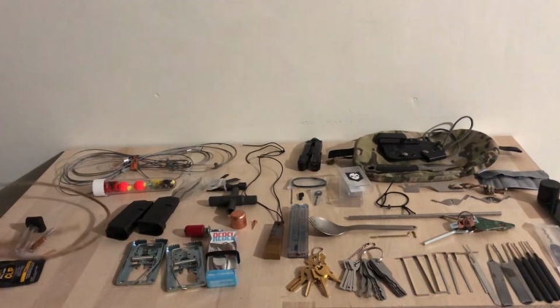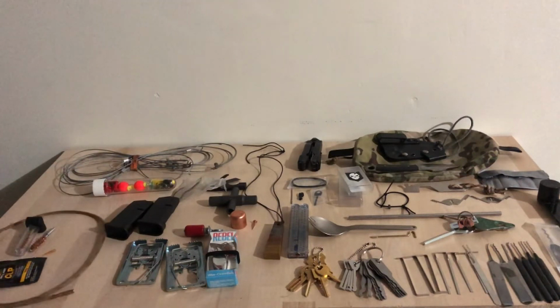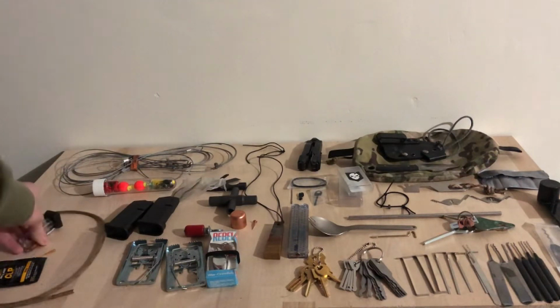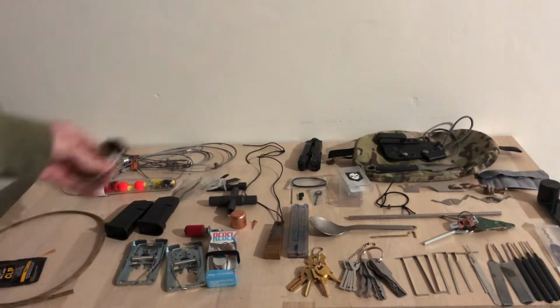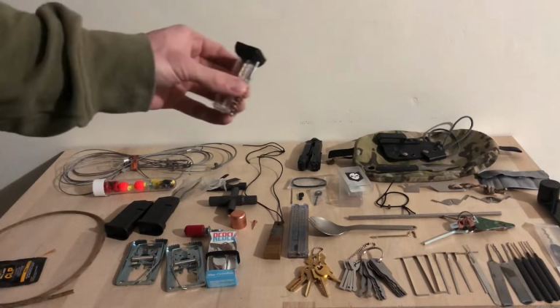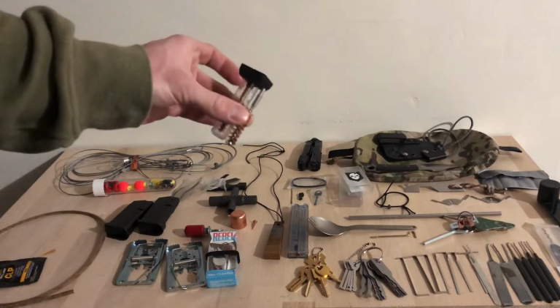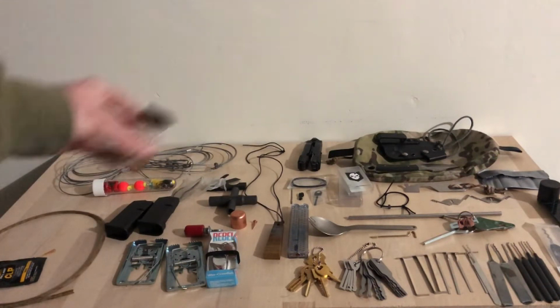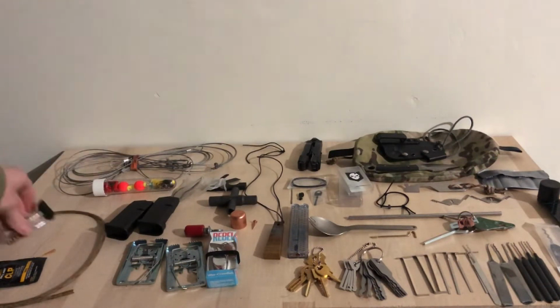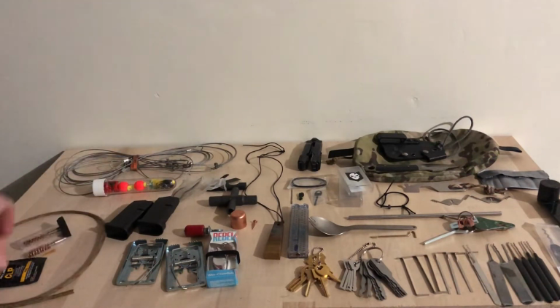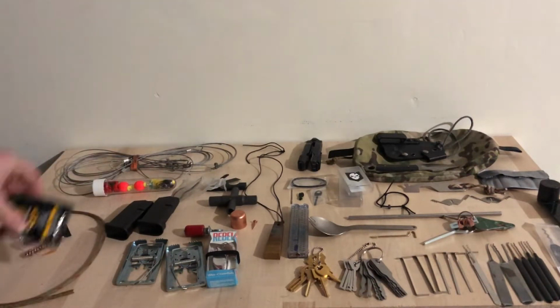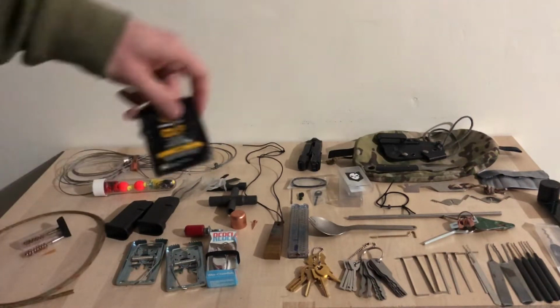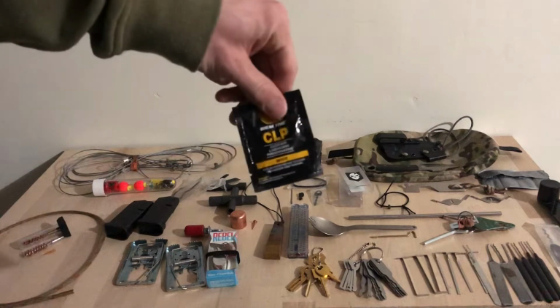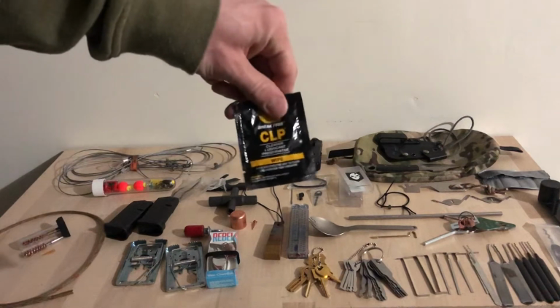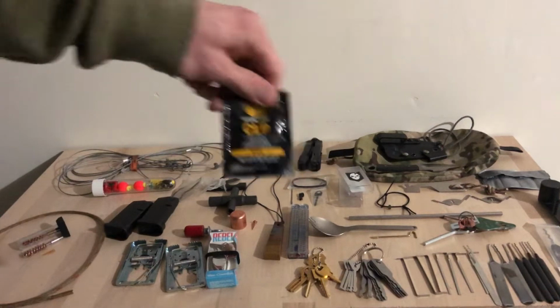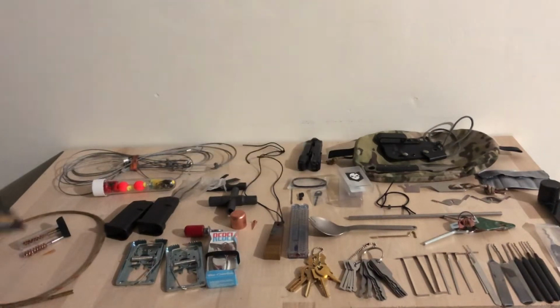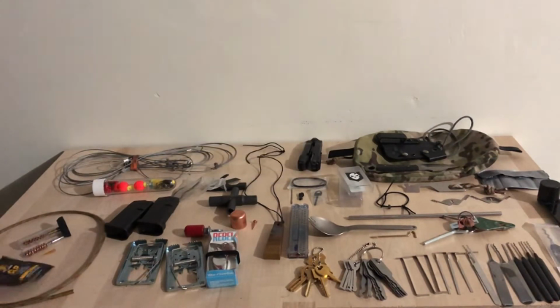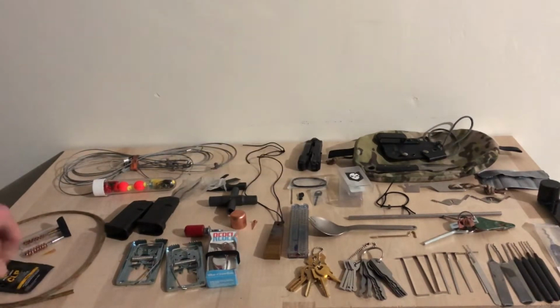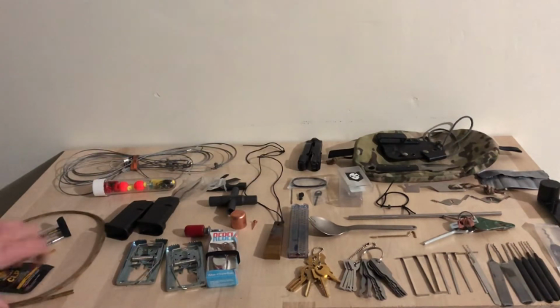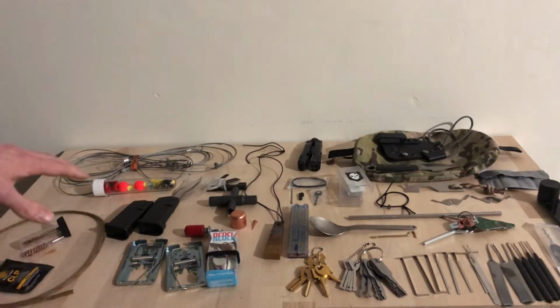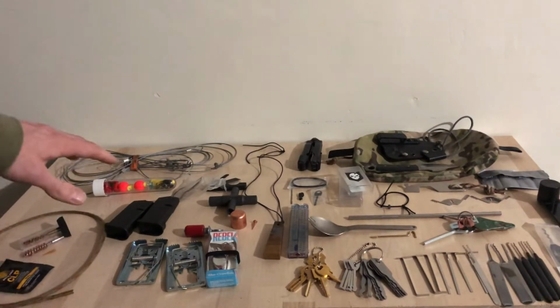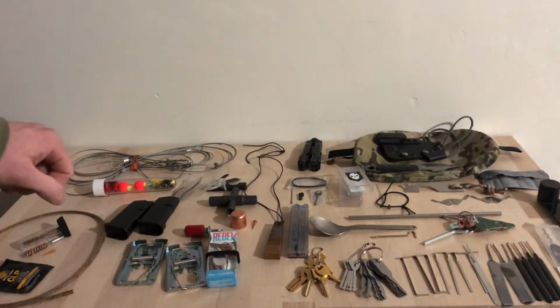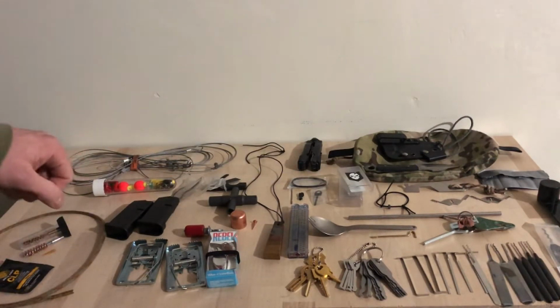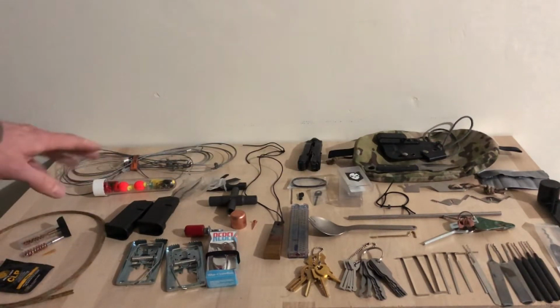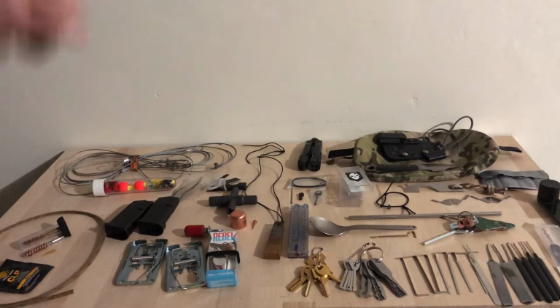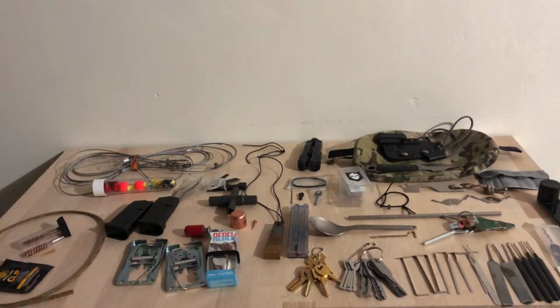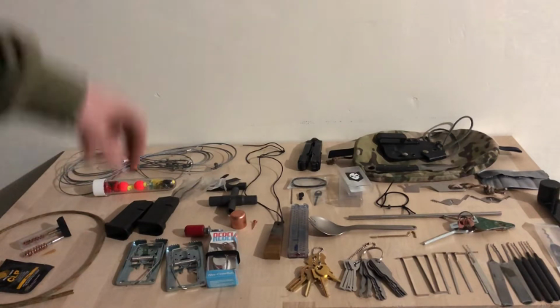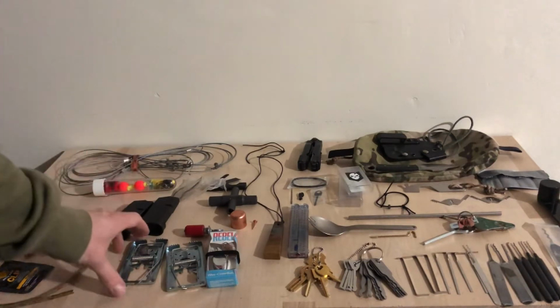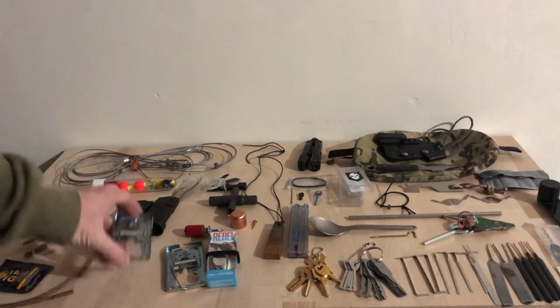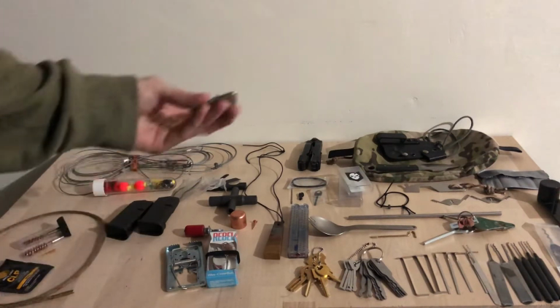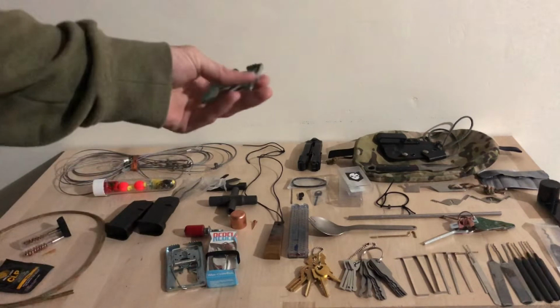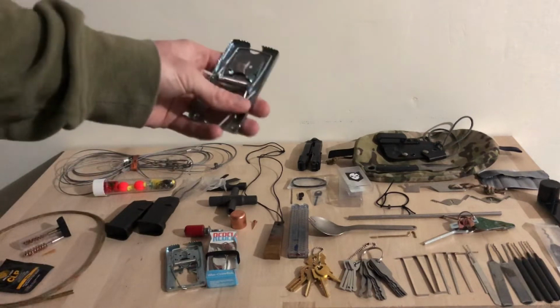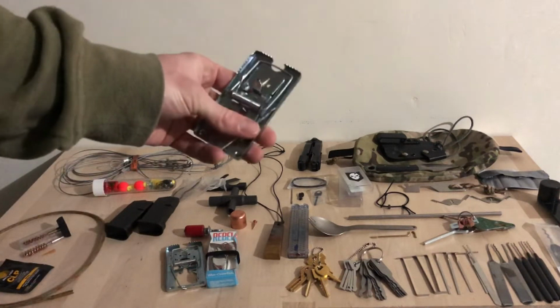I have two Glock 43 magazines in here. I have a very simple clean kit I put together — CLP, white — all of this is Otis, and Otis makes some really great stuff.